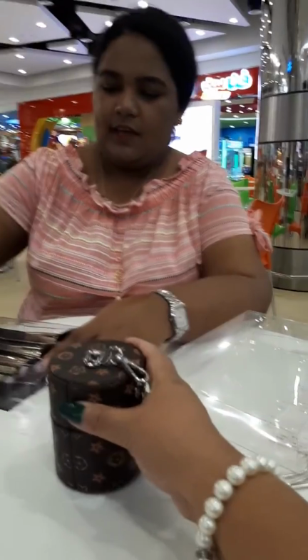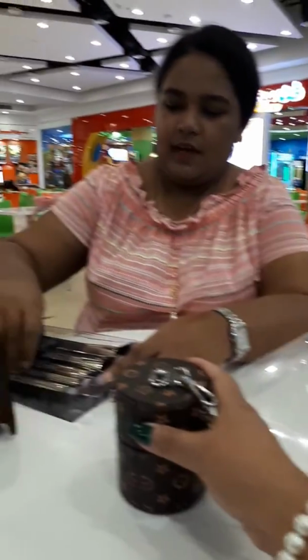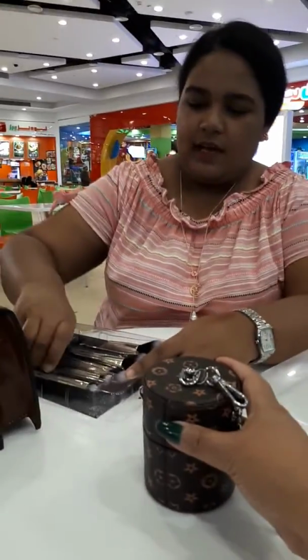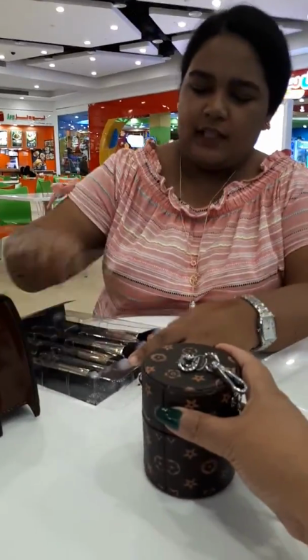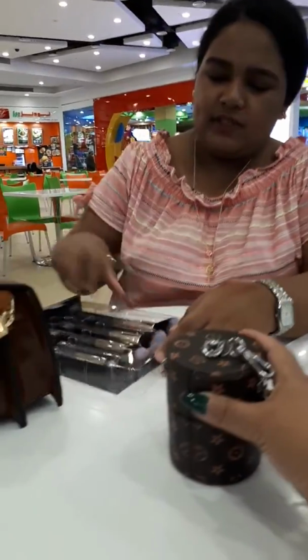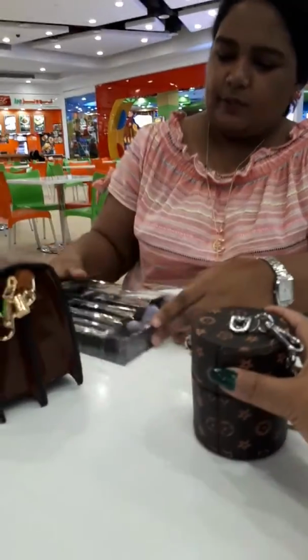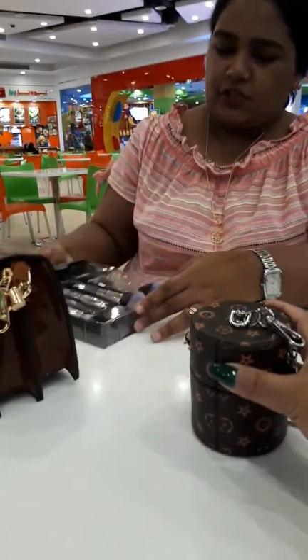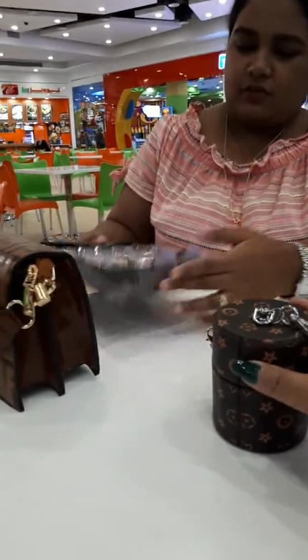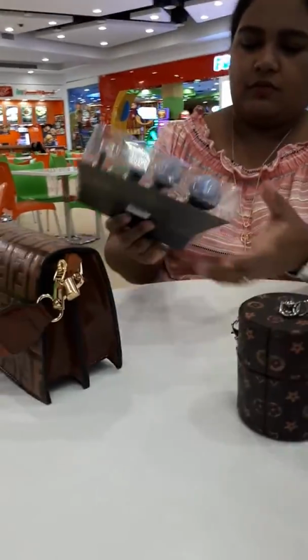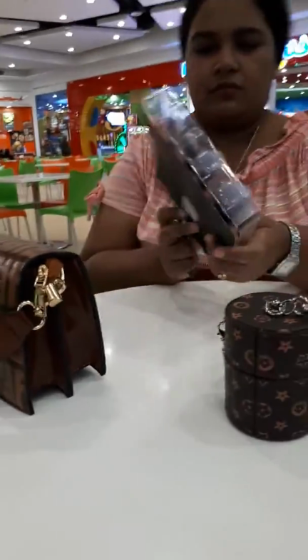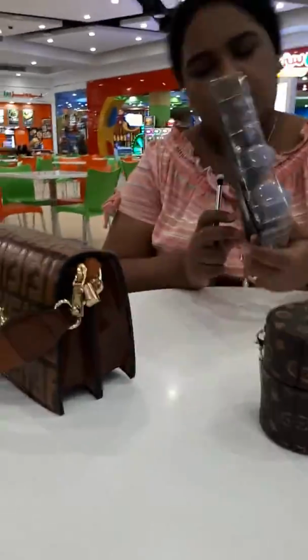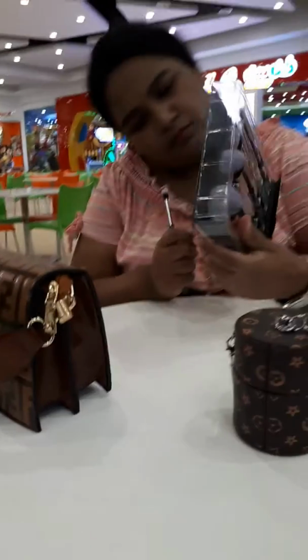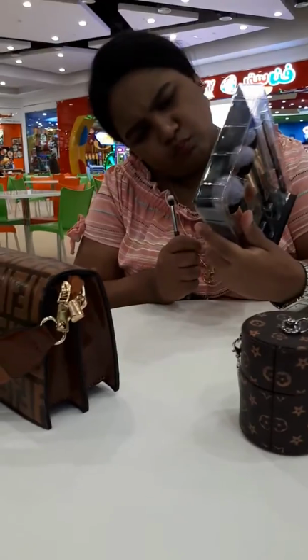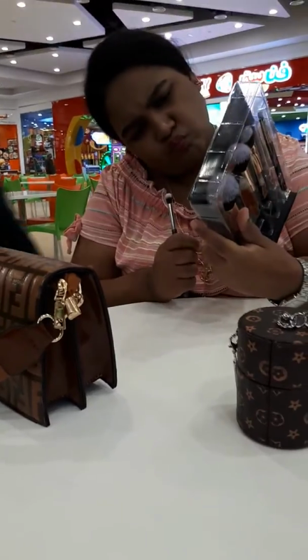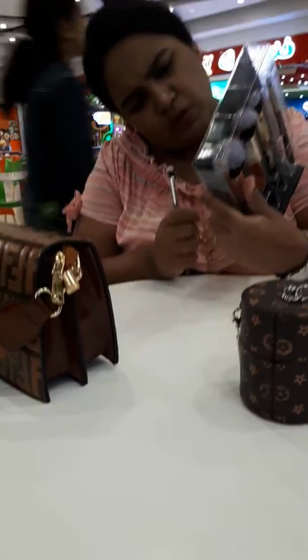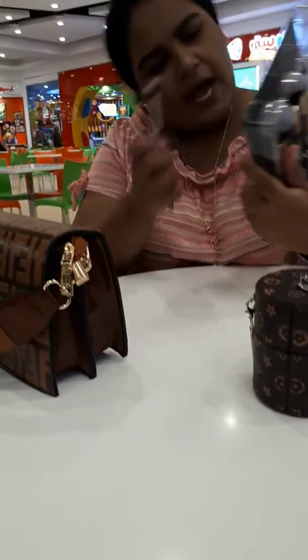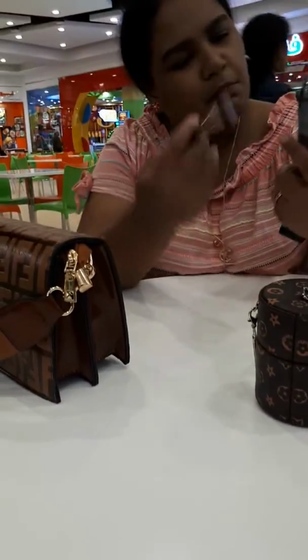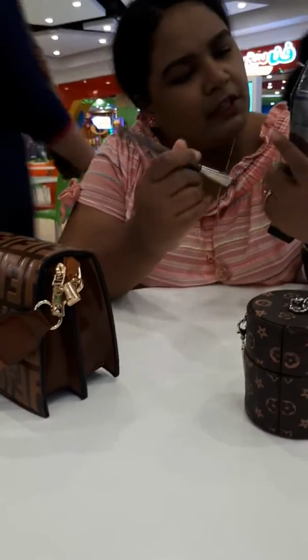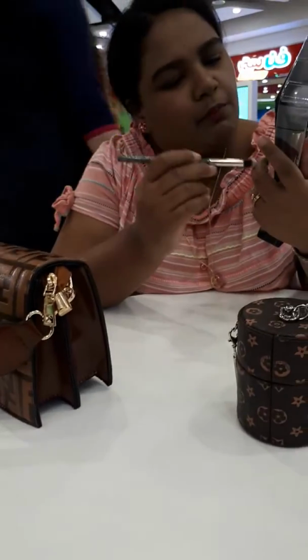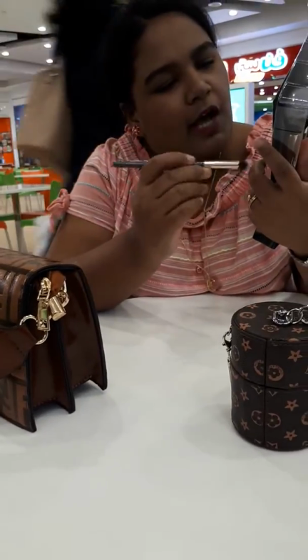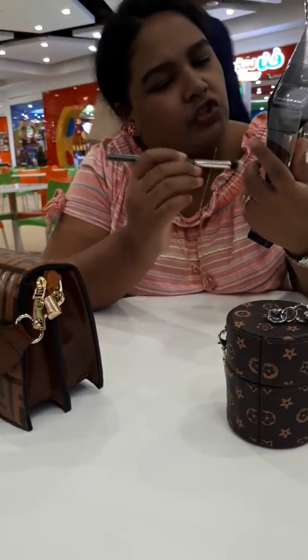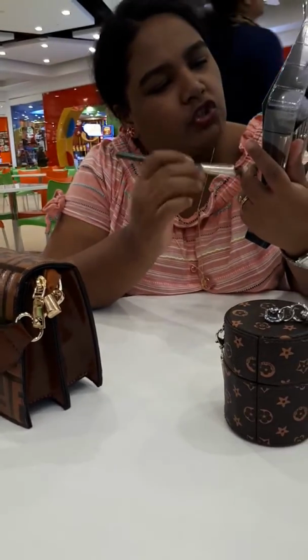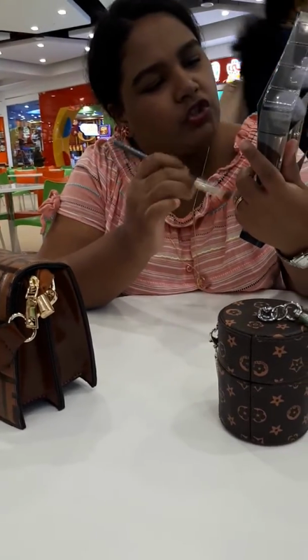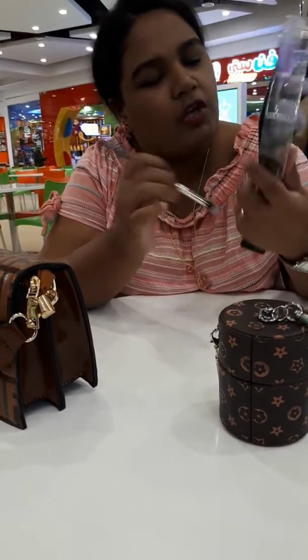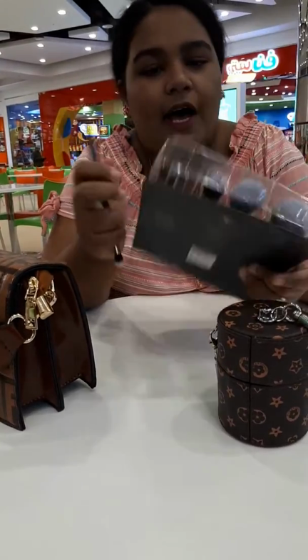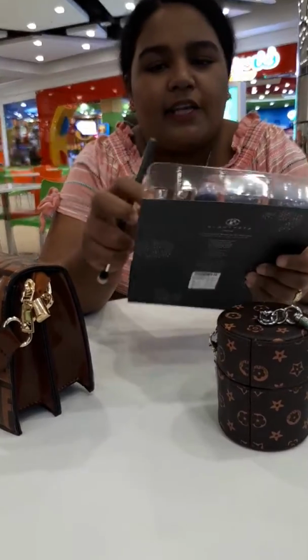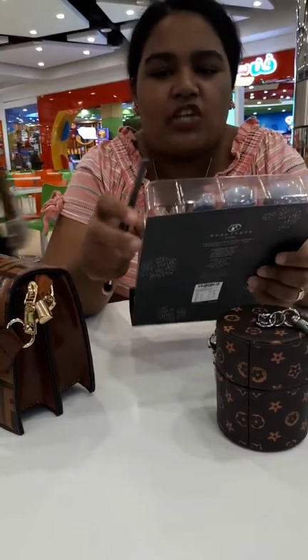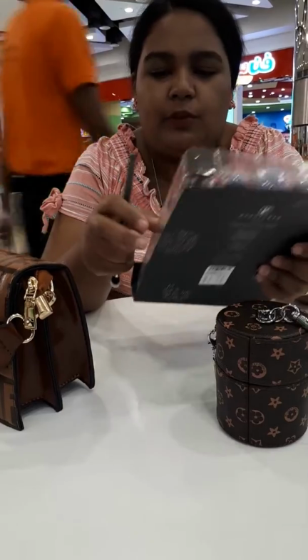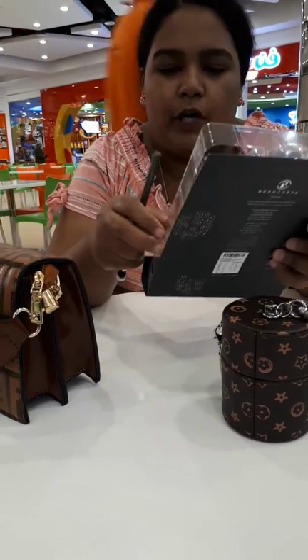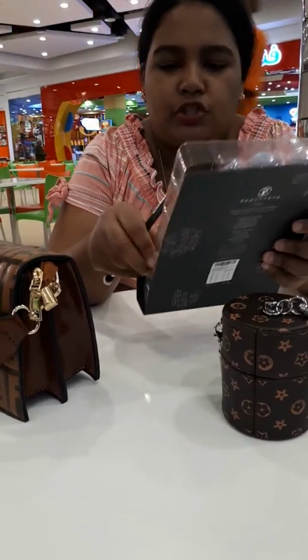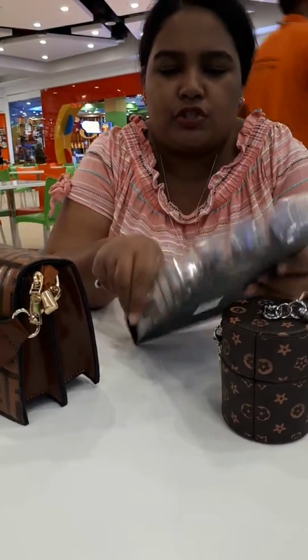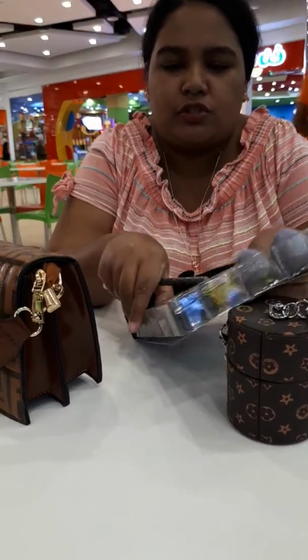I think concealer brush too. Eye blending brush. Eyeshadow brush. It feels brilliant.